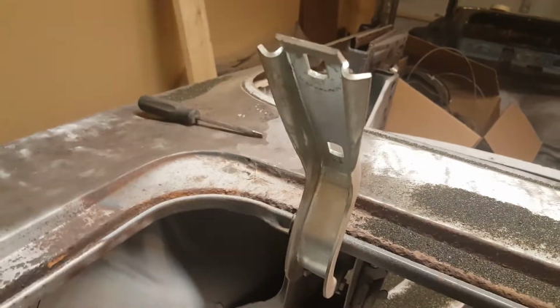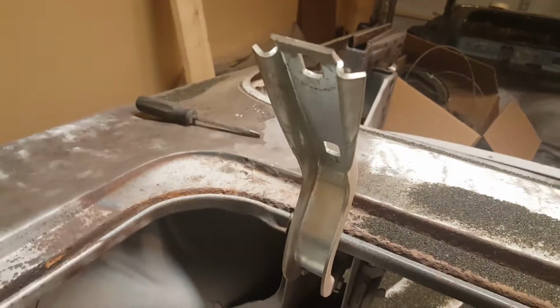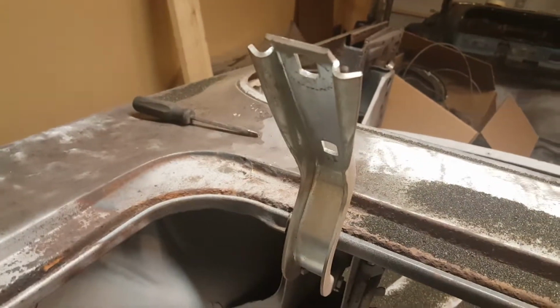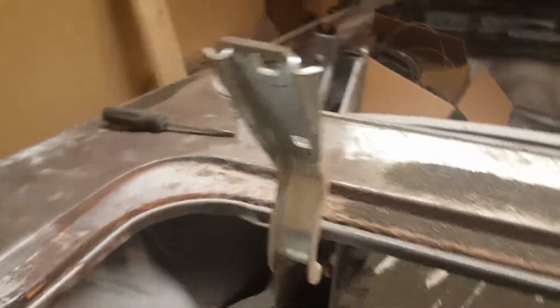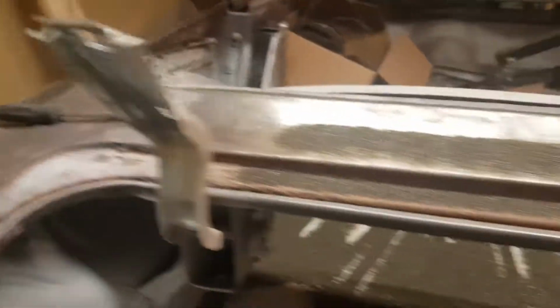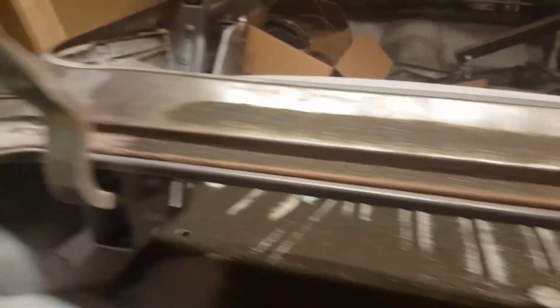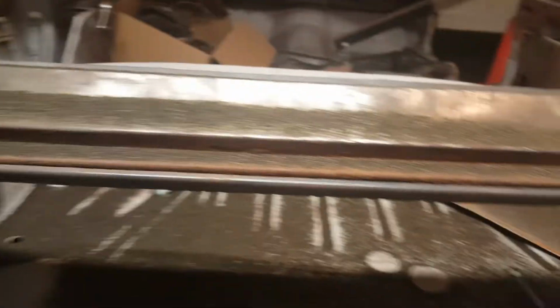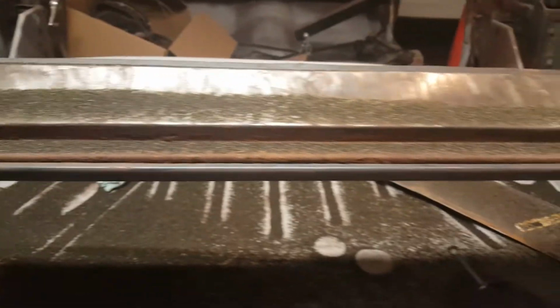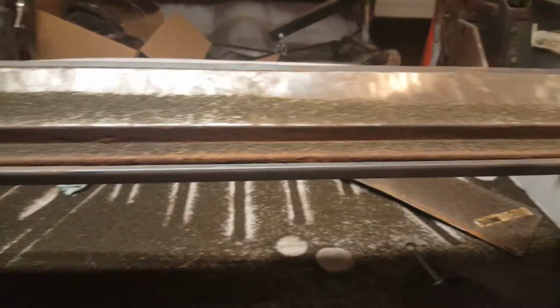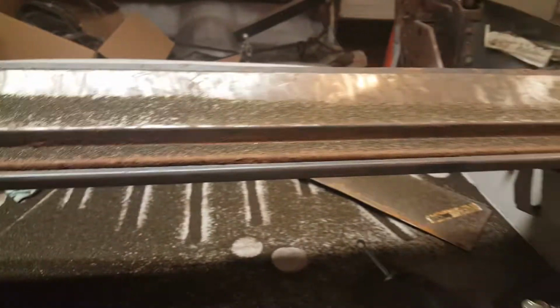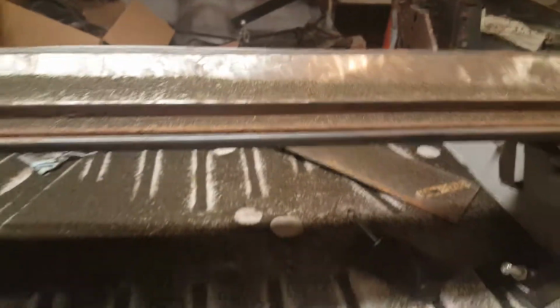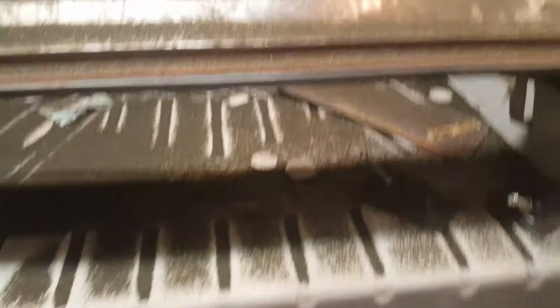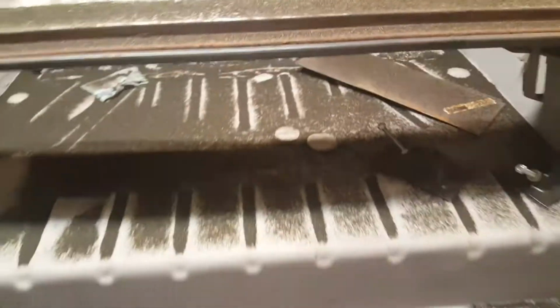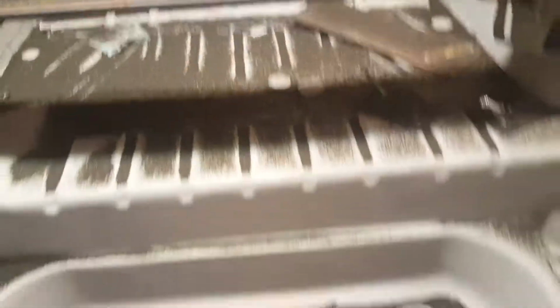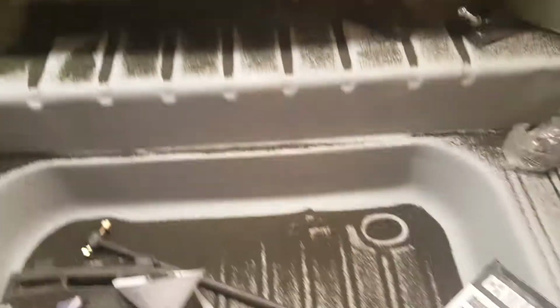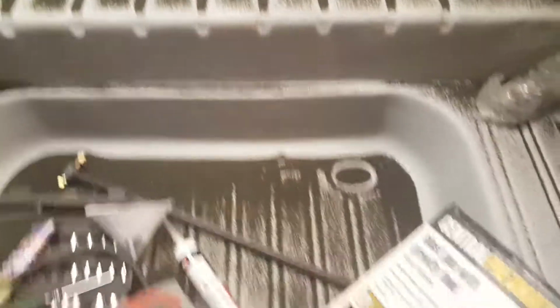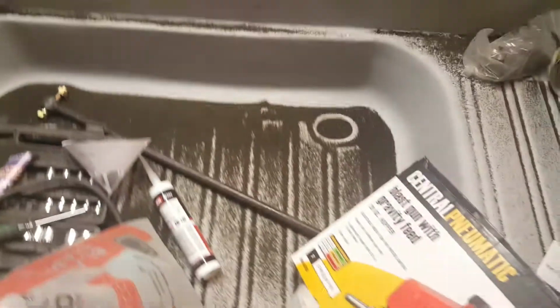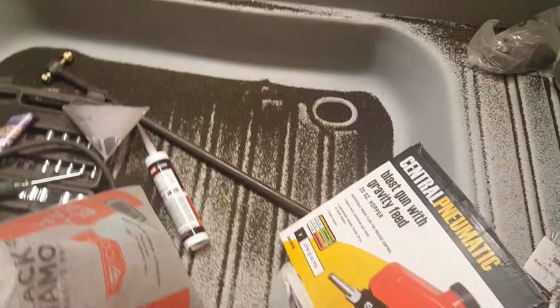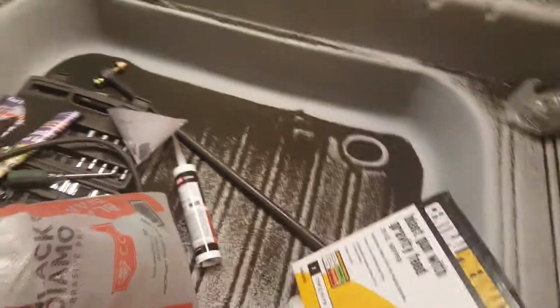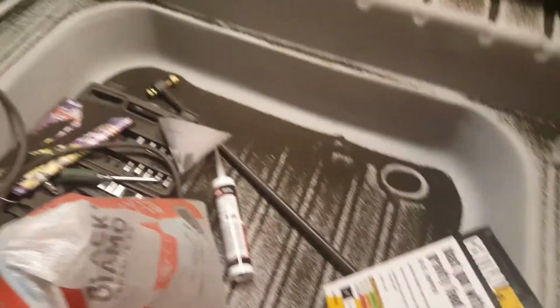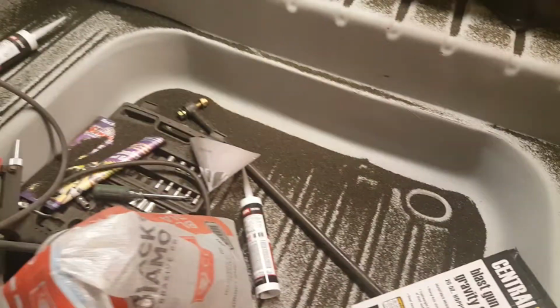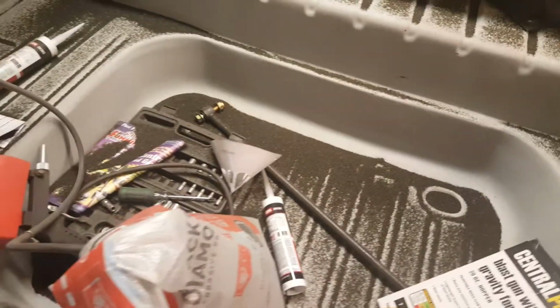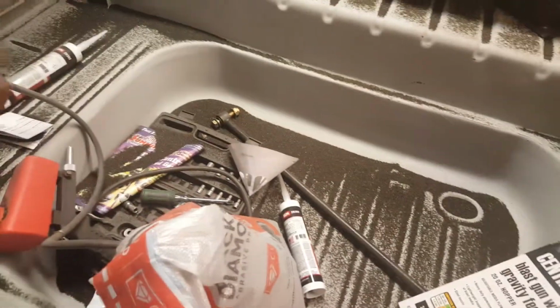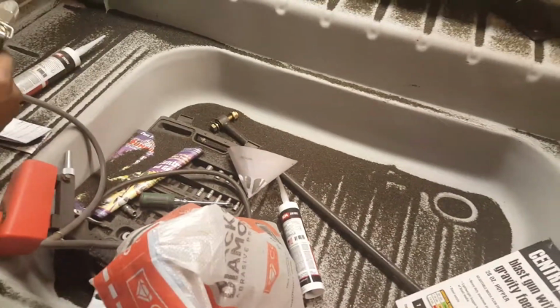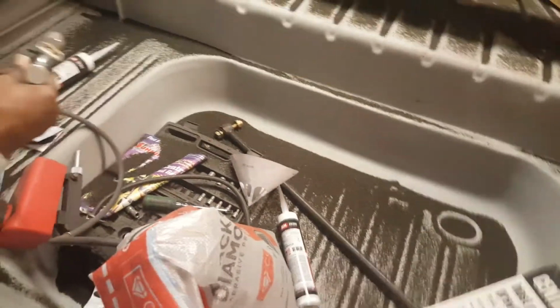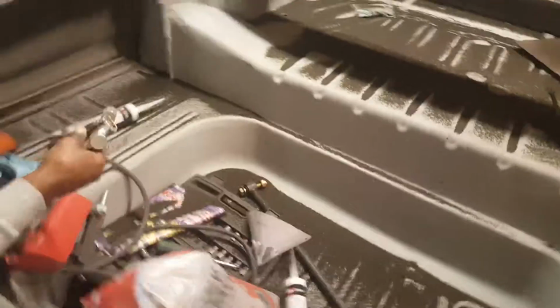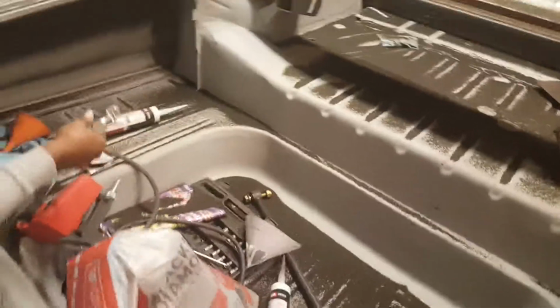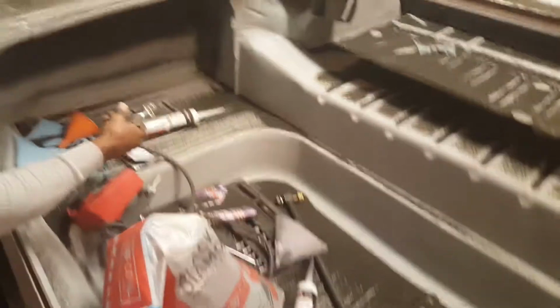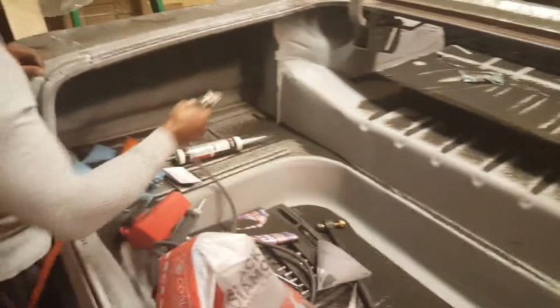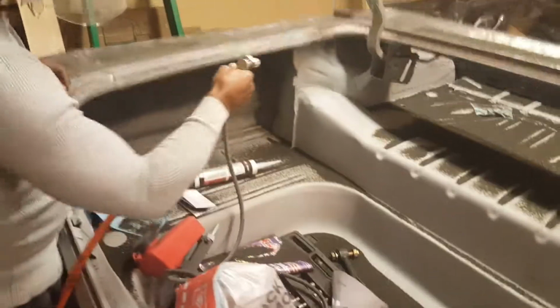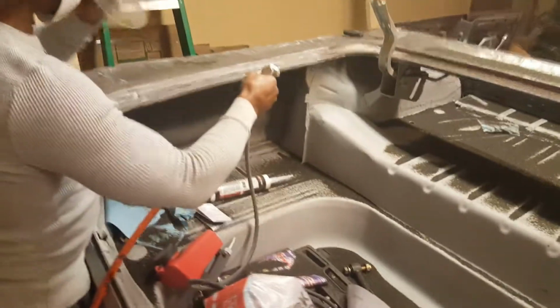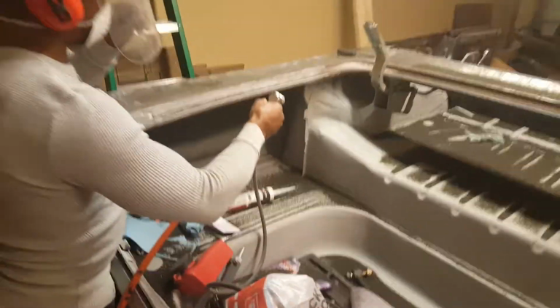Stay tuned YouTube, gonna hit all this stuff — sand goes everywhere with the sandblaster — but let's do what we got to do. Let's make it work. Peace.